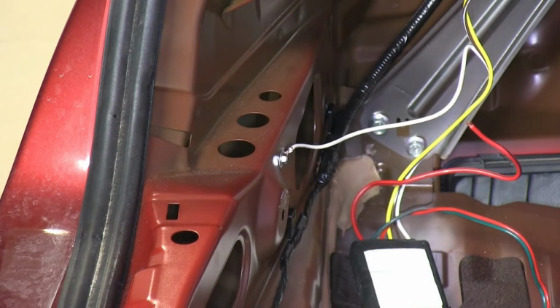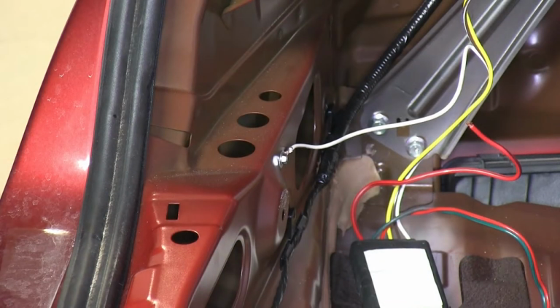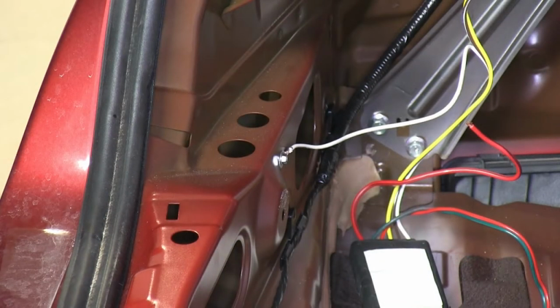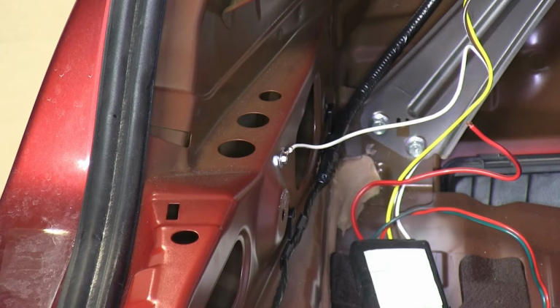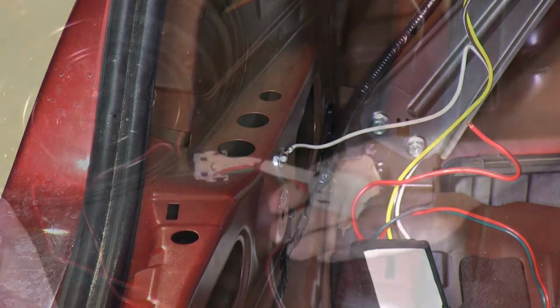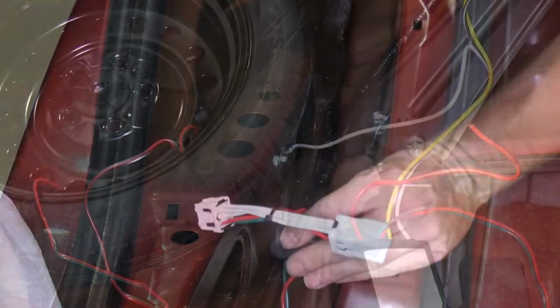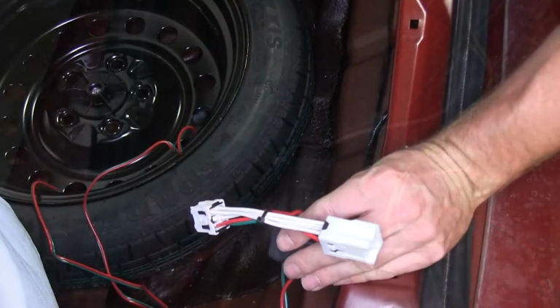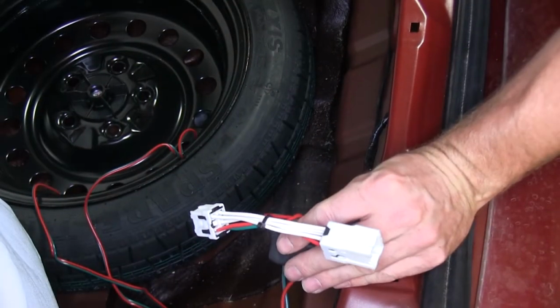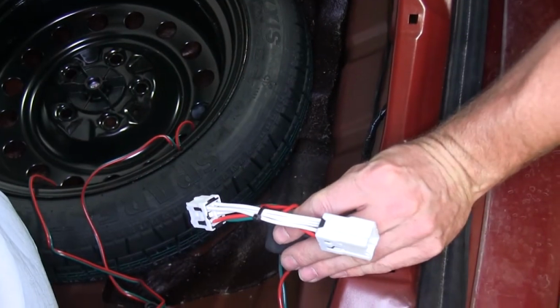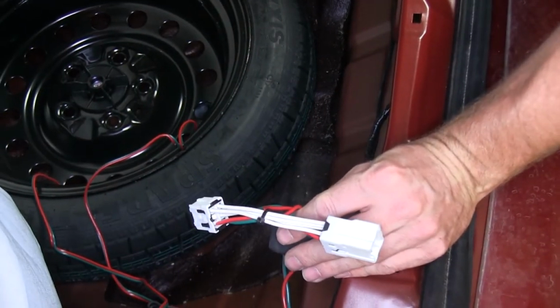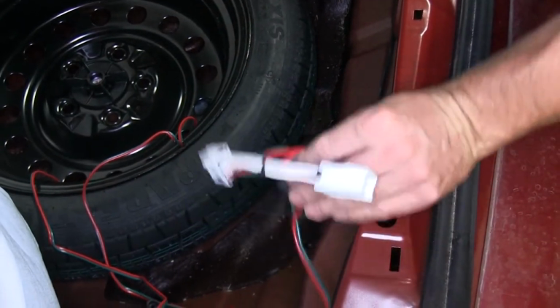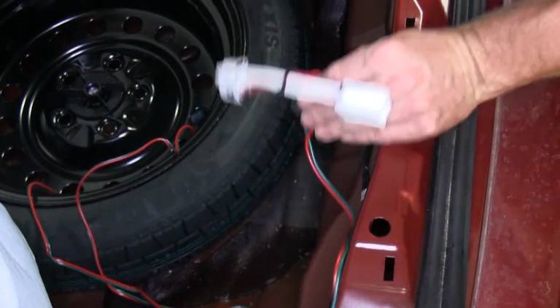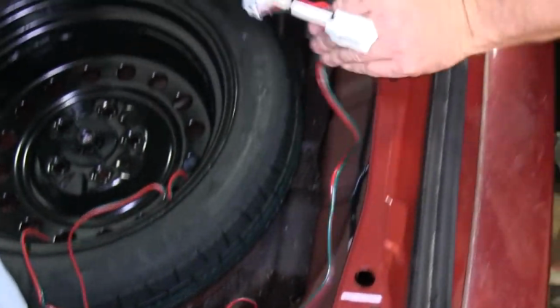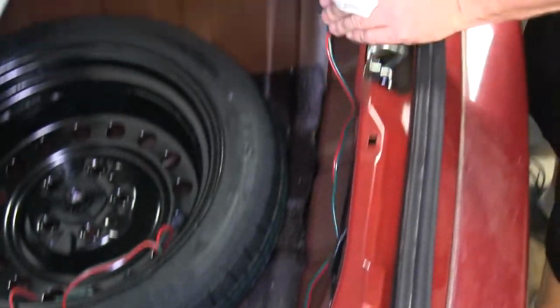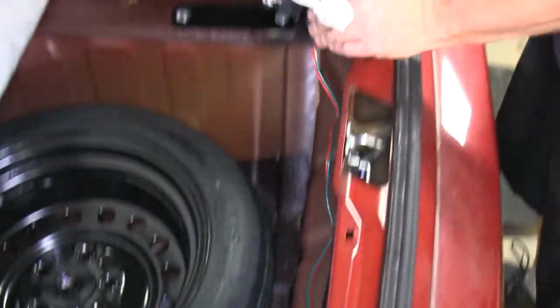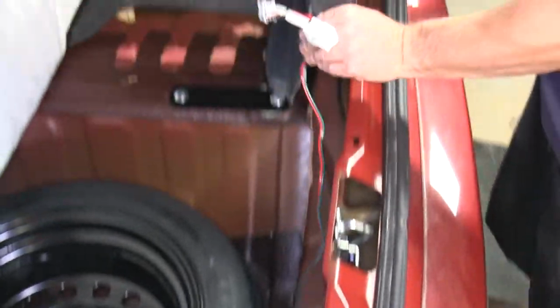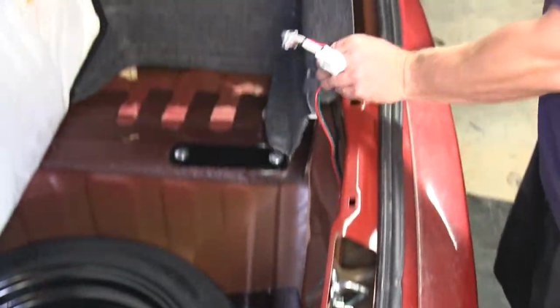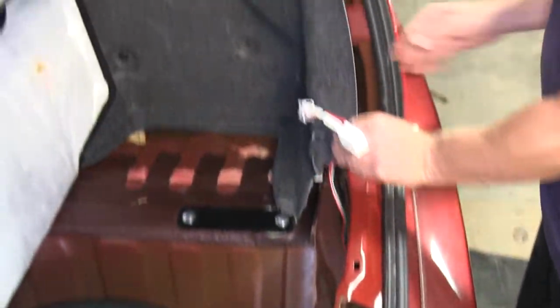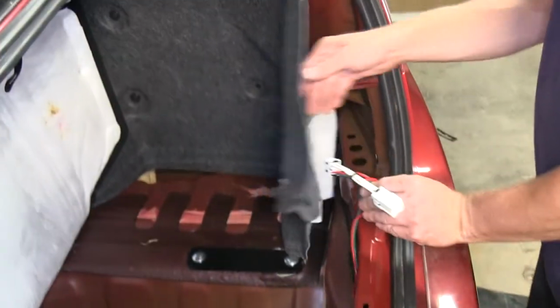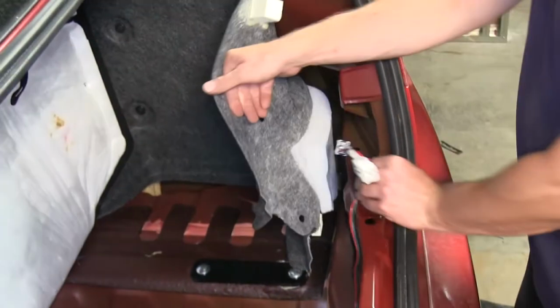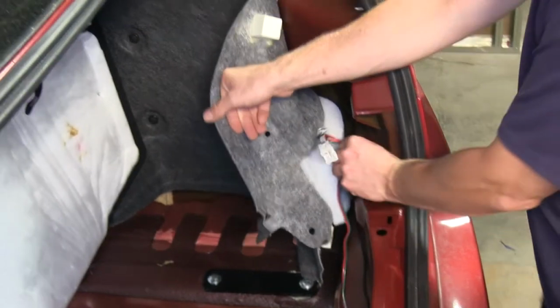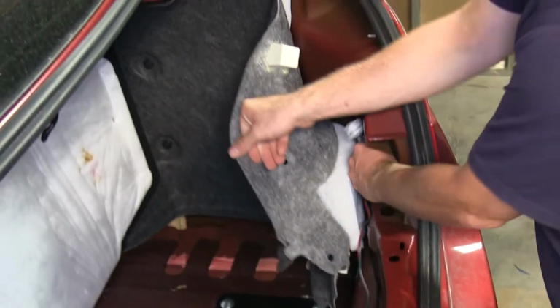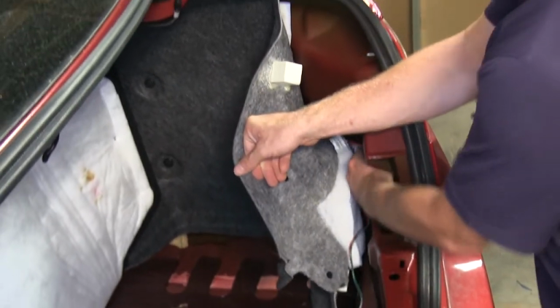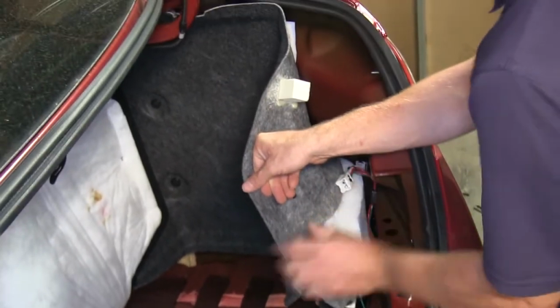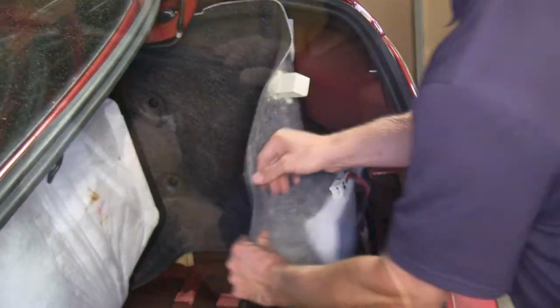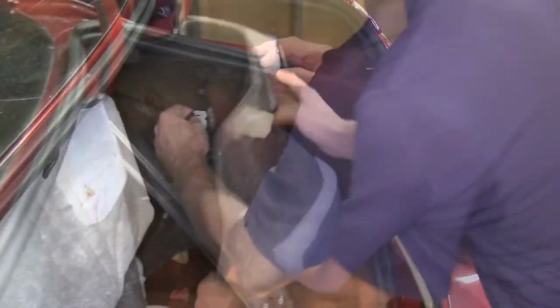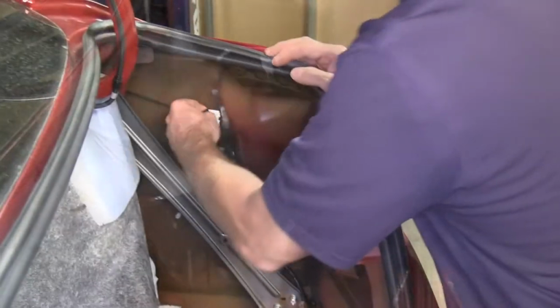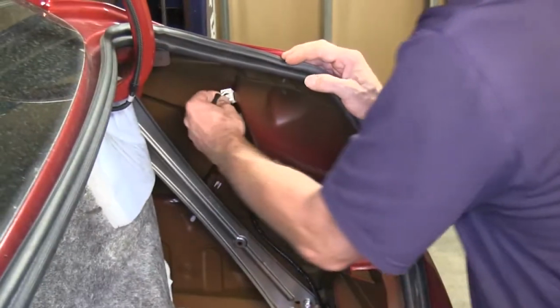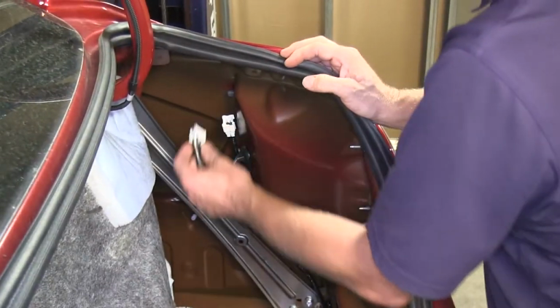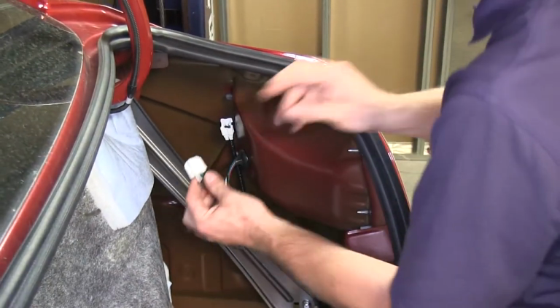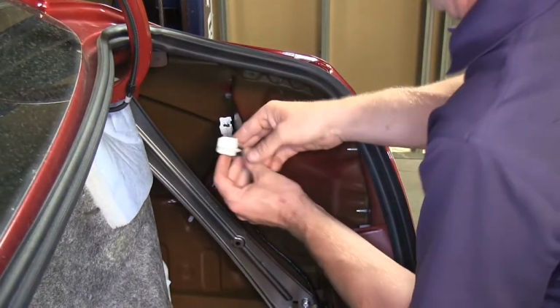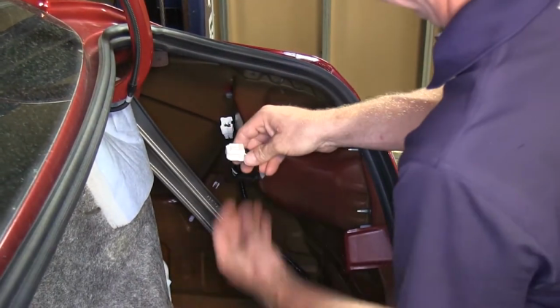With that done, we'll take the T-connector with the red and green wires and route it over to the passenger side tail light. Once there, we'll repeat the process of plugging in the T-connector with the vehicle tail light wiring.